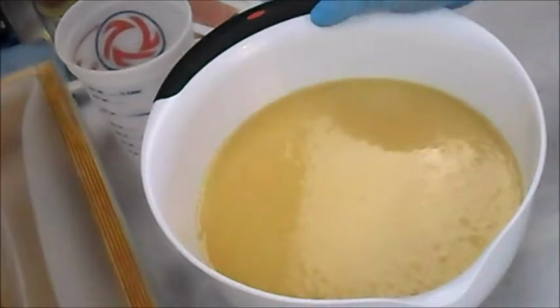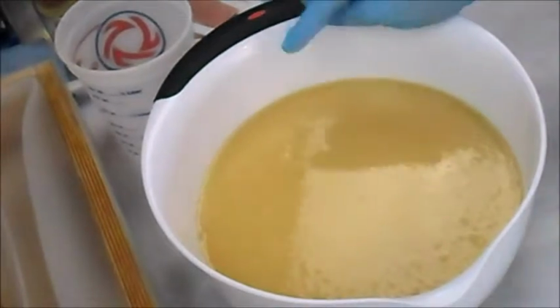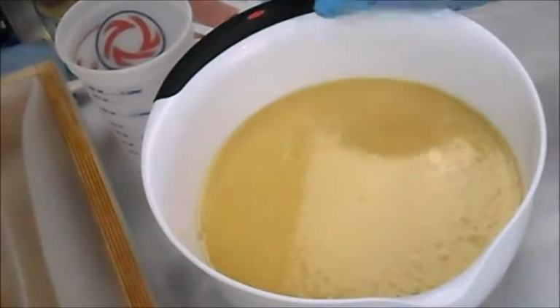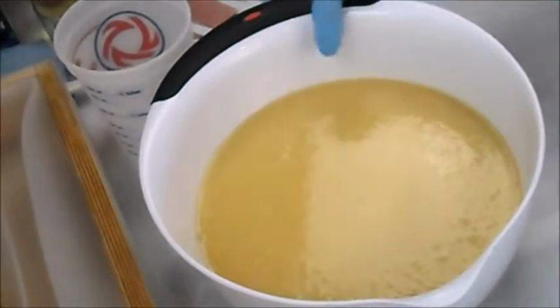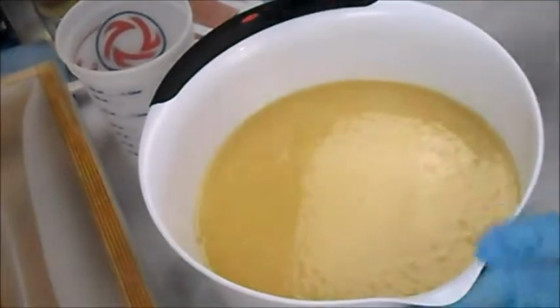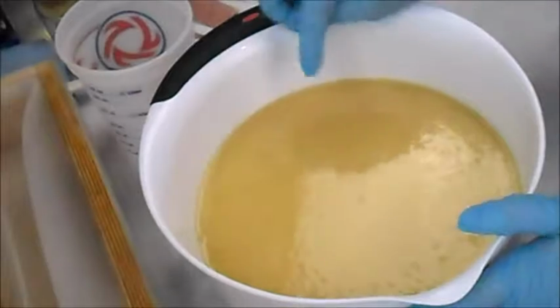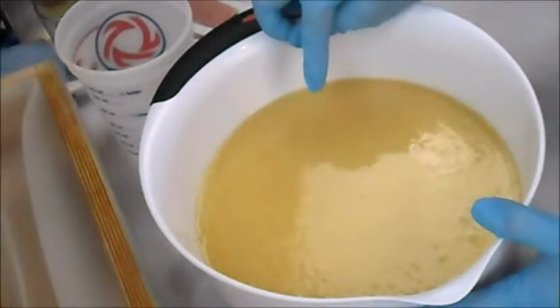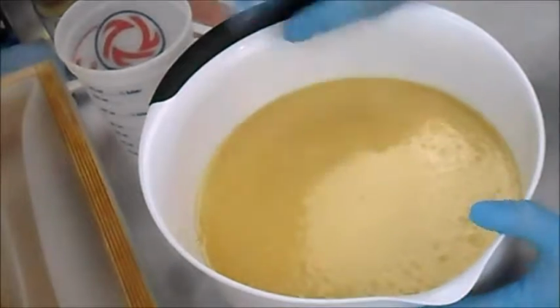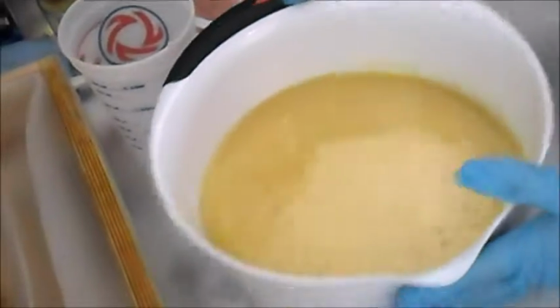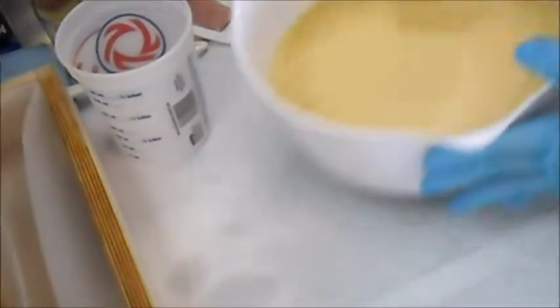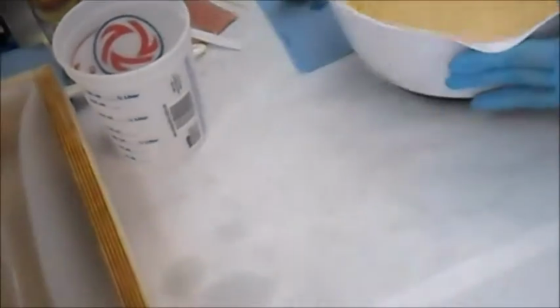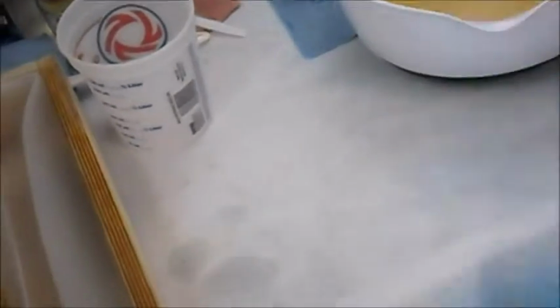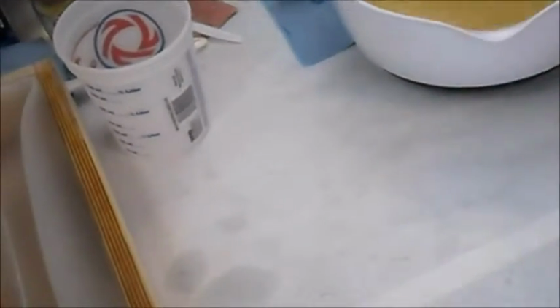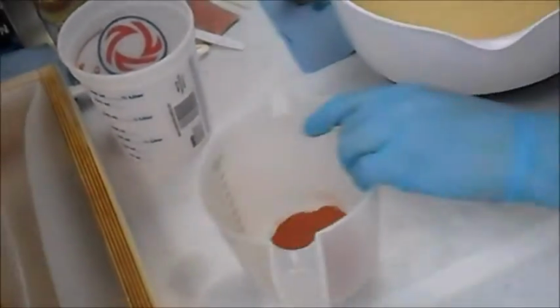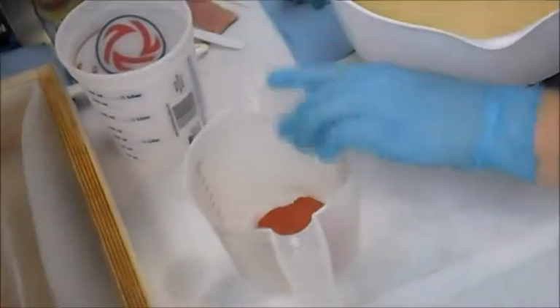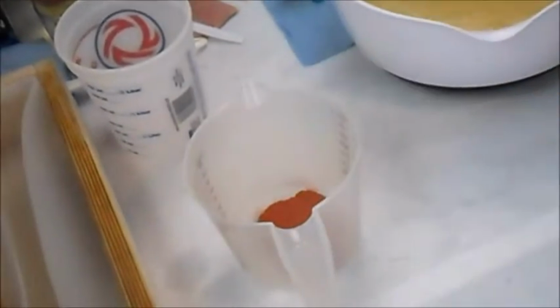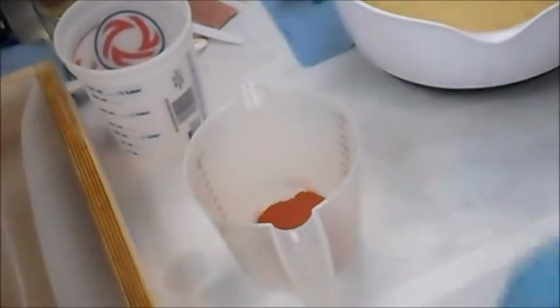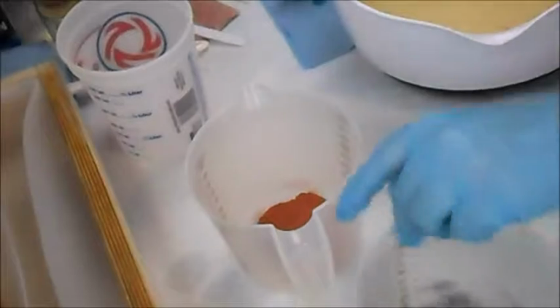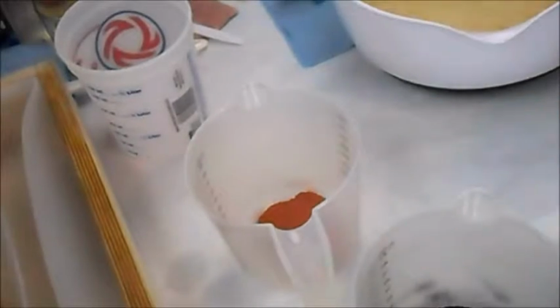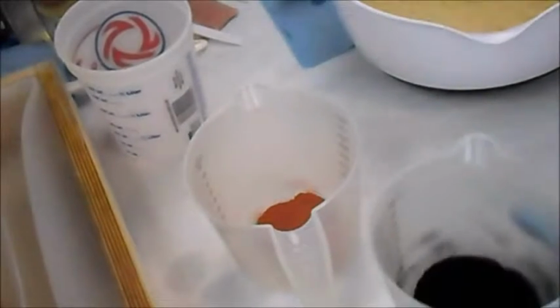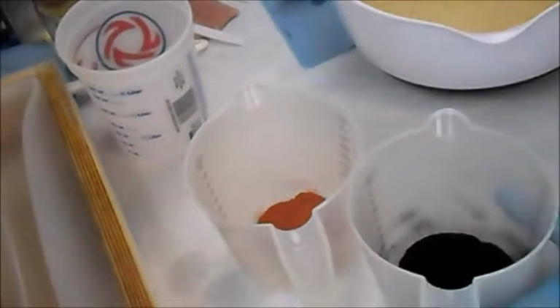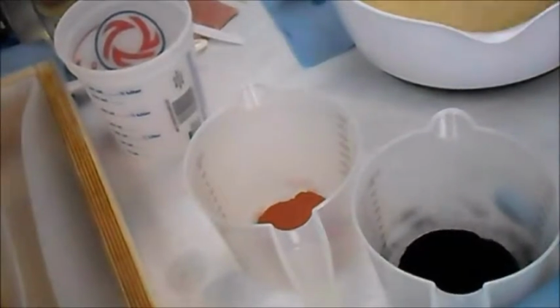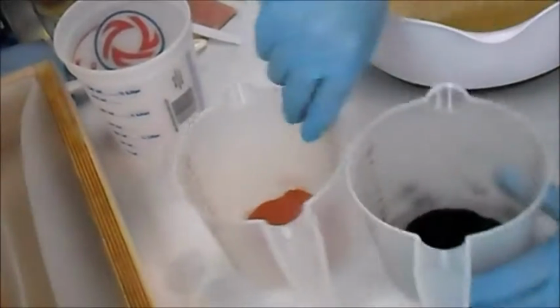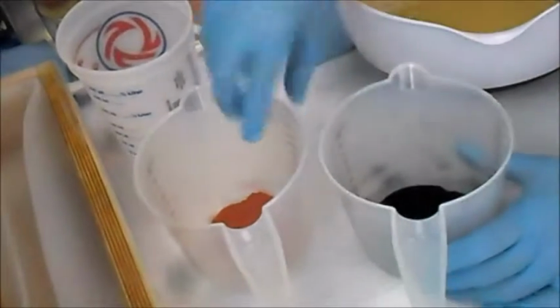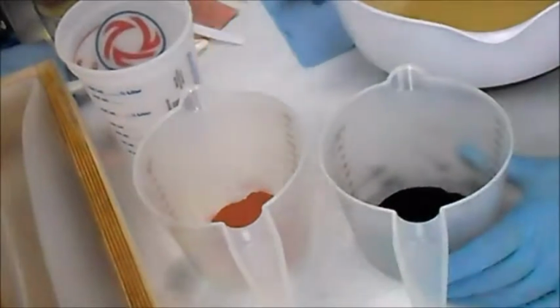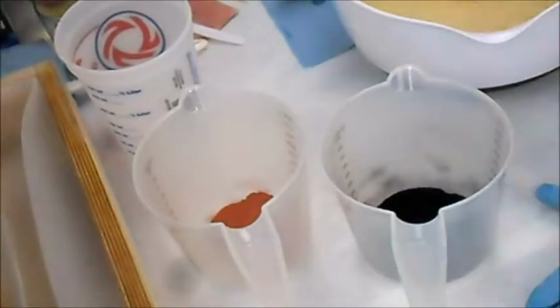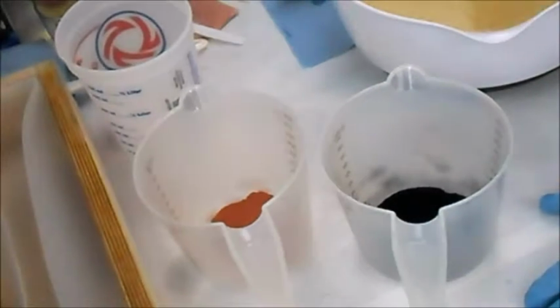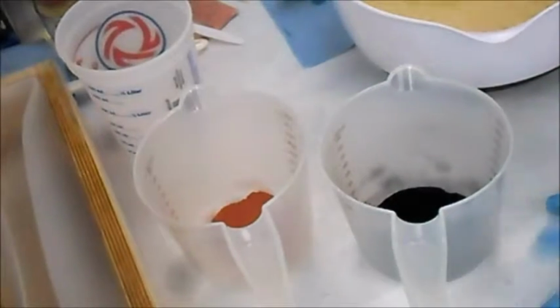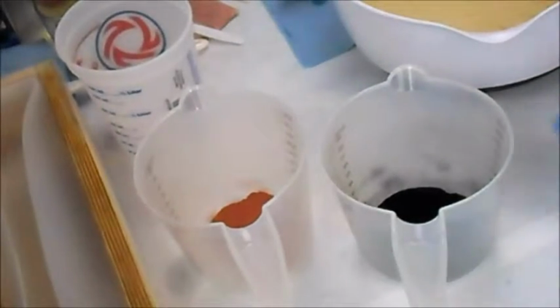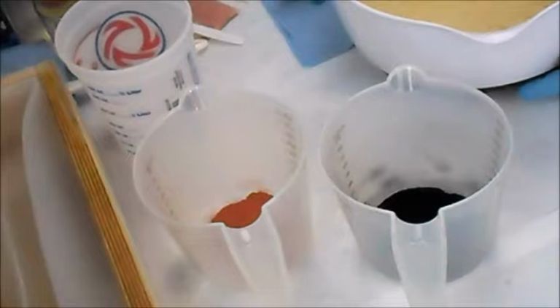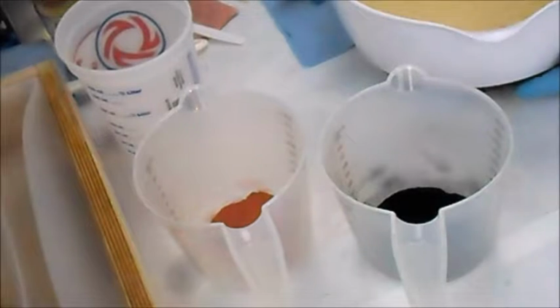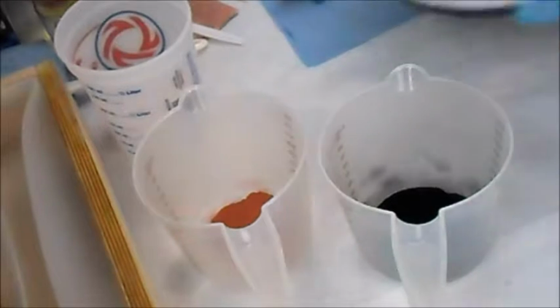So now I'm going to split the colors off. This main one will be white, but I also have two other colors. I'll have a kind of reddish and a black. The red is colored with a red clay and the black is with activated charcoal.